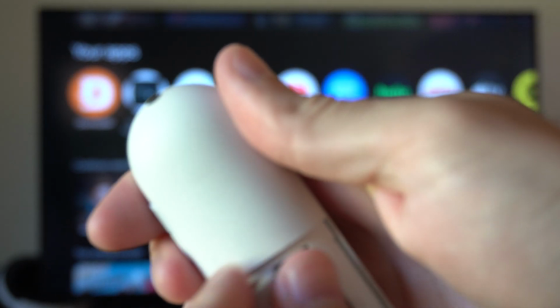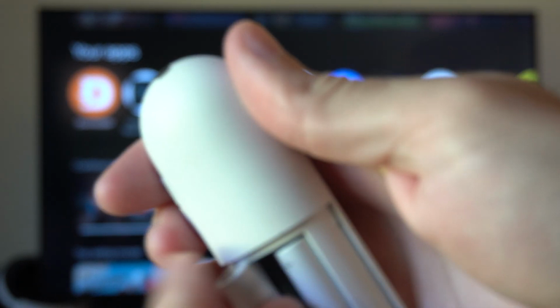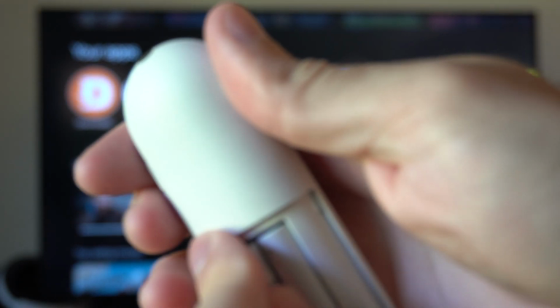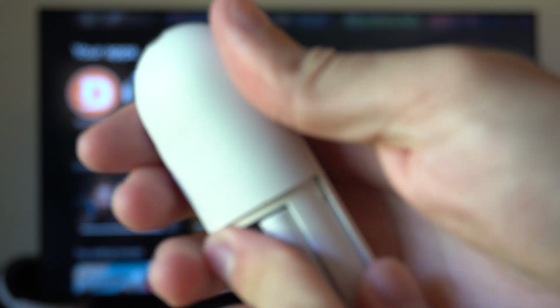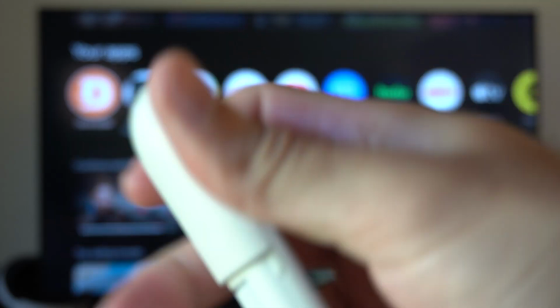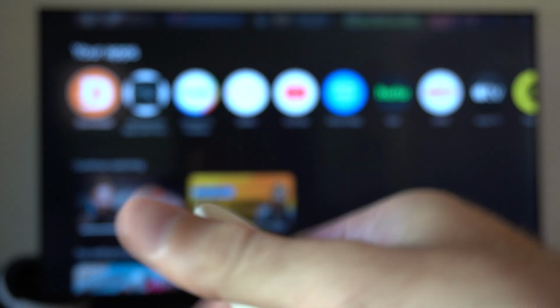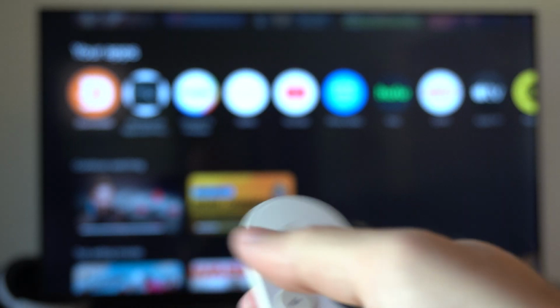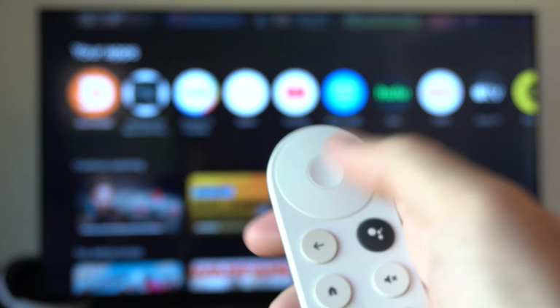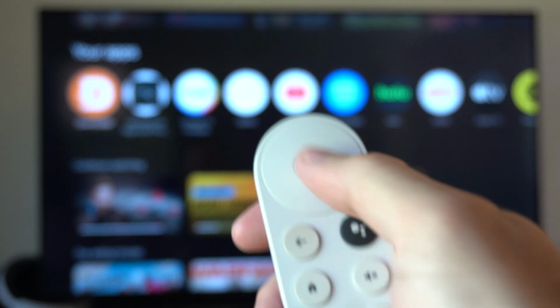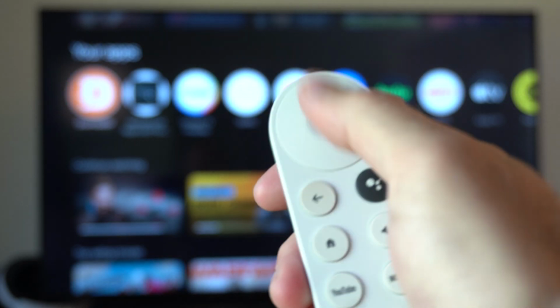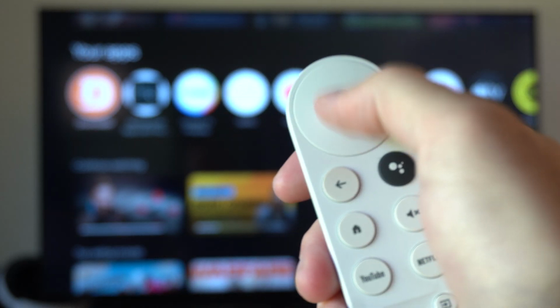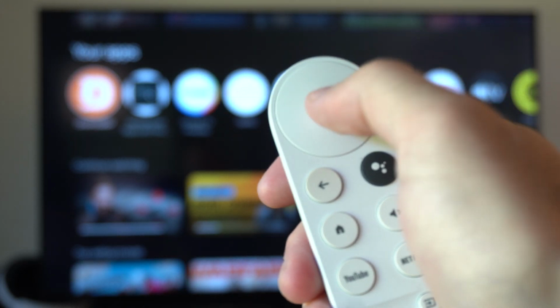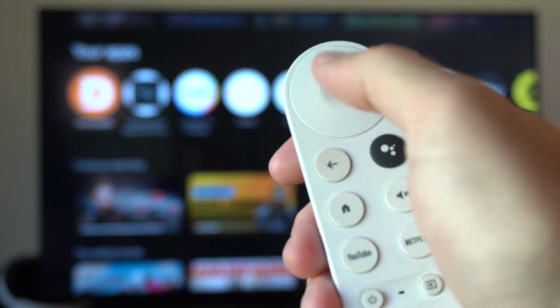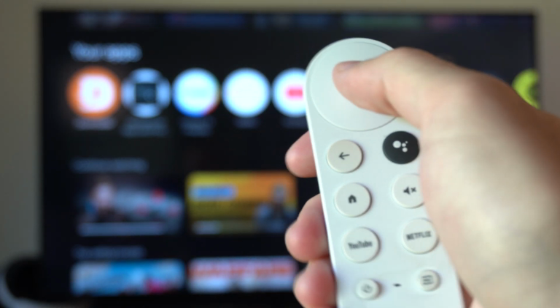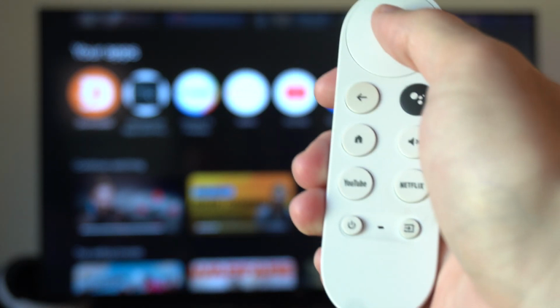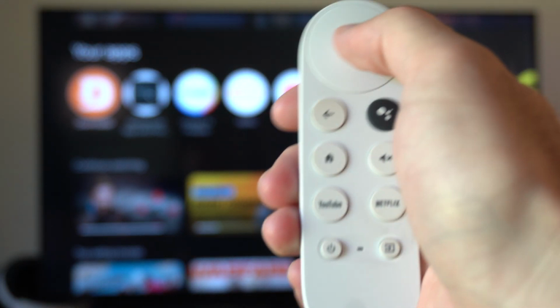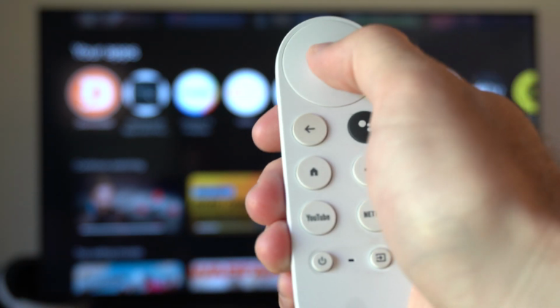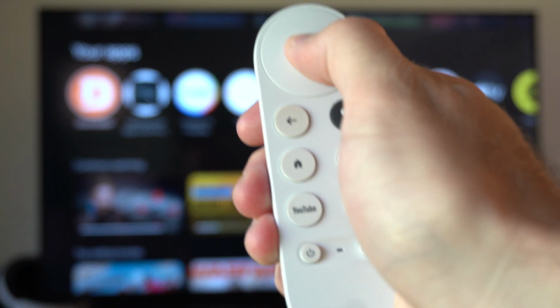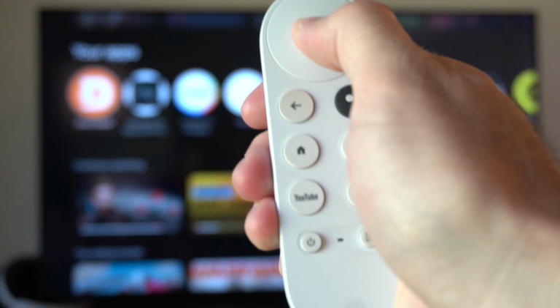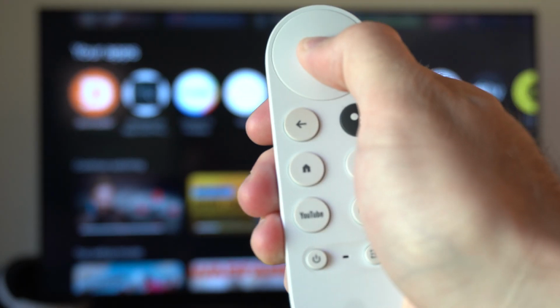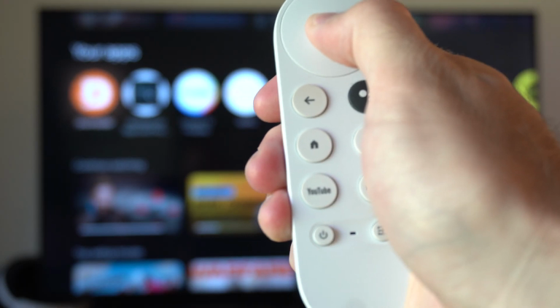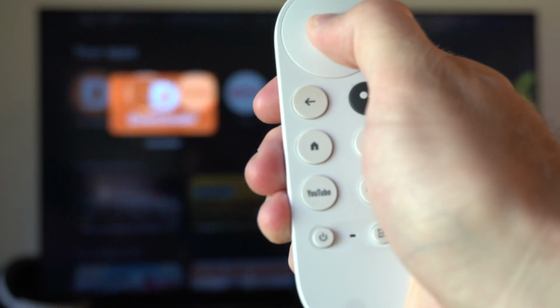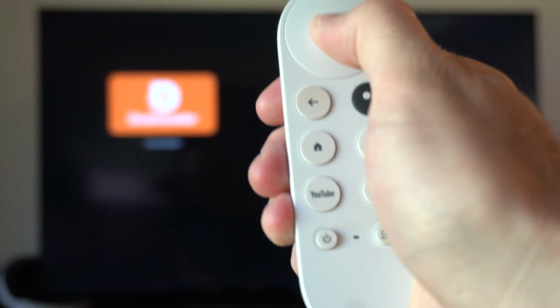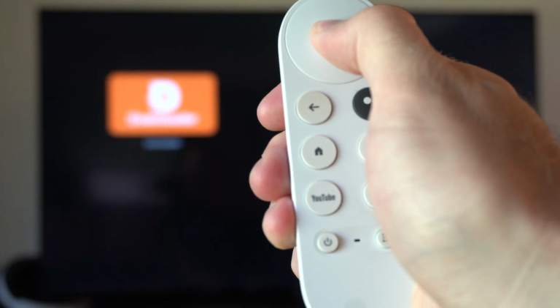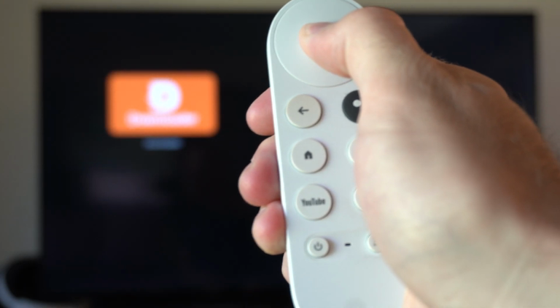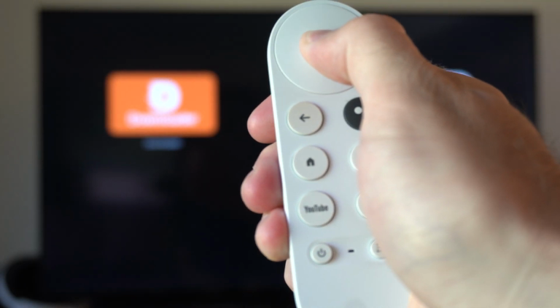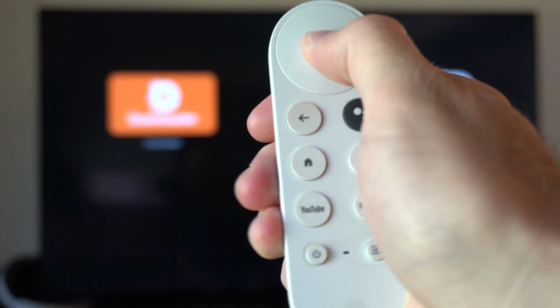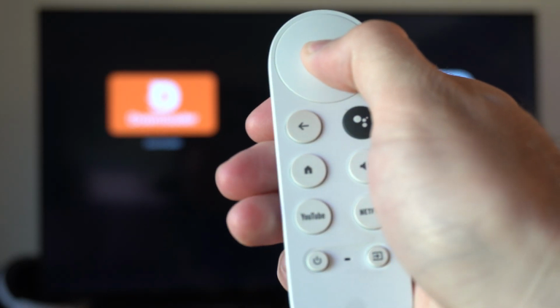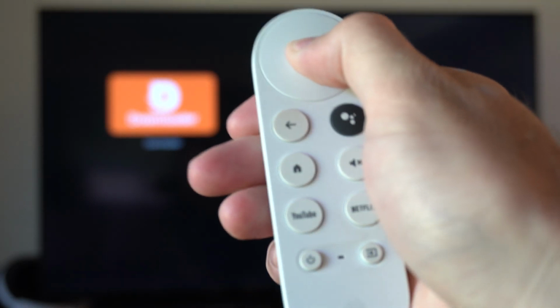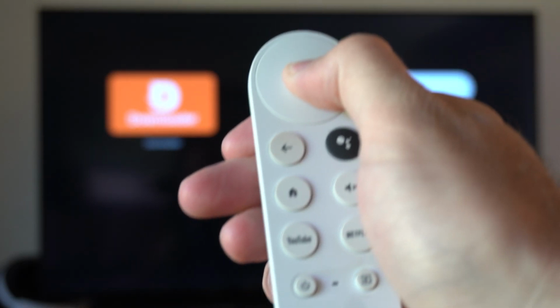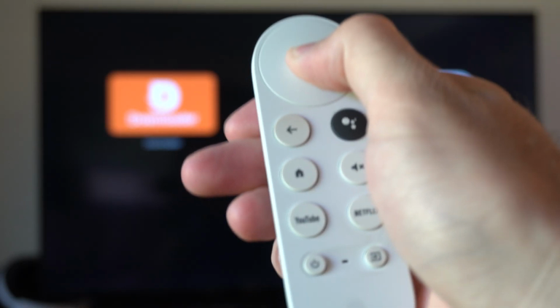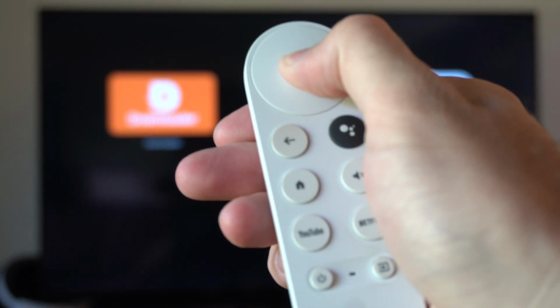Then plug in the batteries. Hold down the OK button — this middle dial button right here — for about 10 seconds. This should reset the remote.